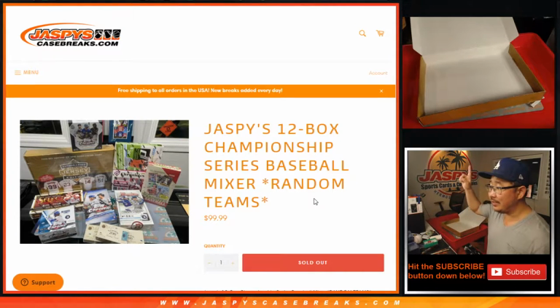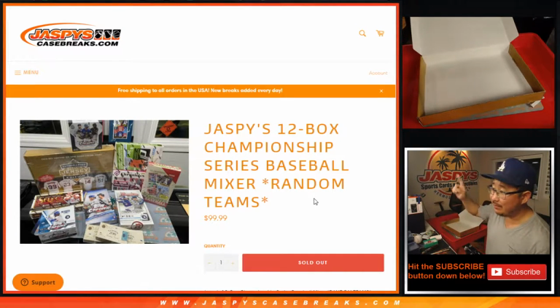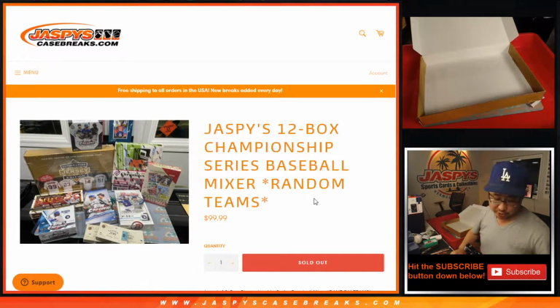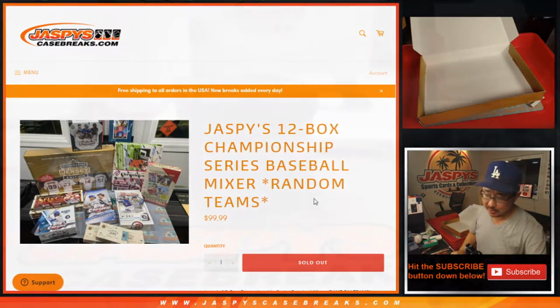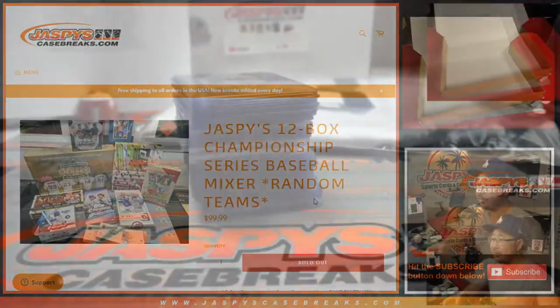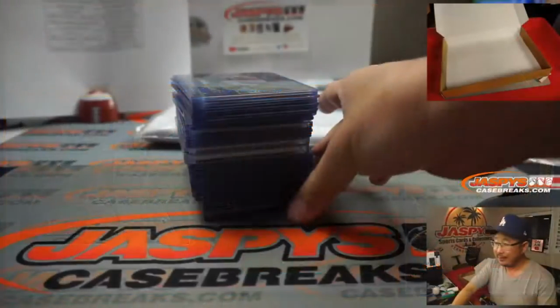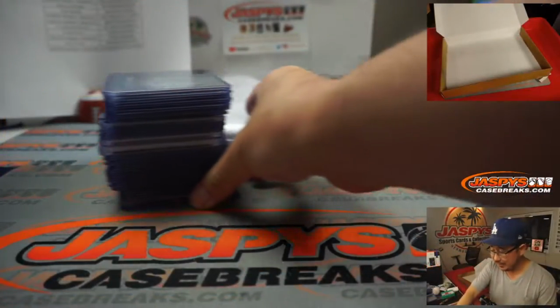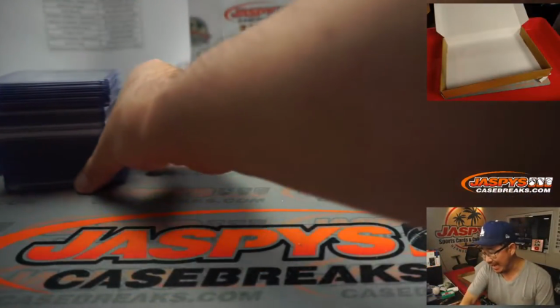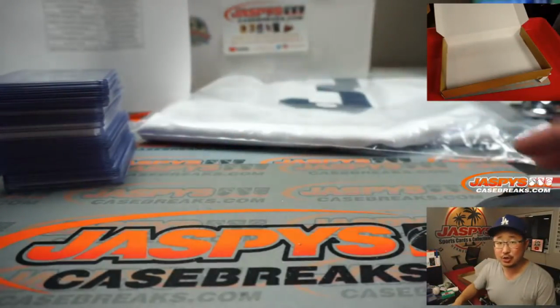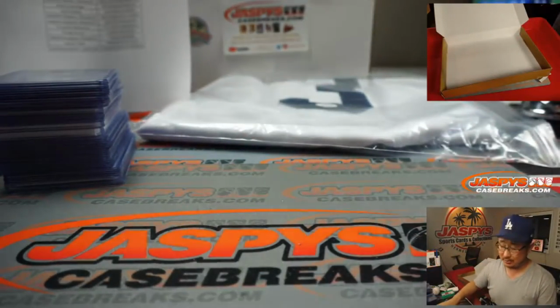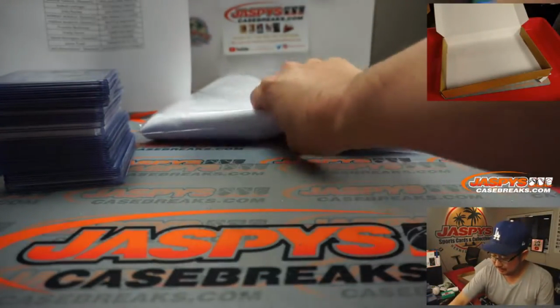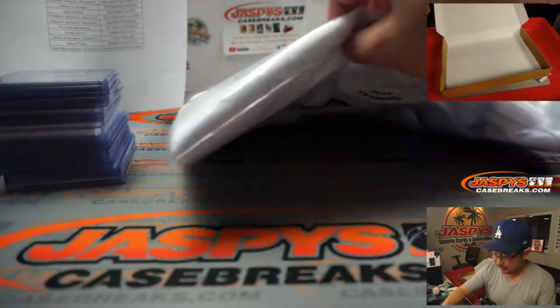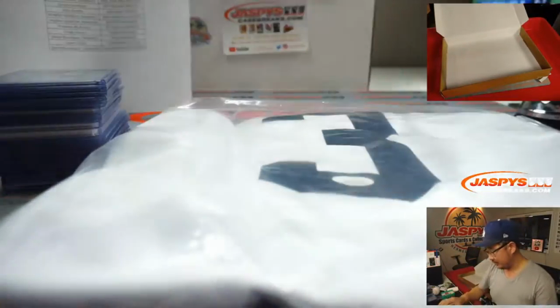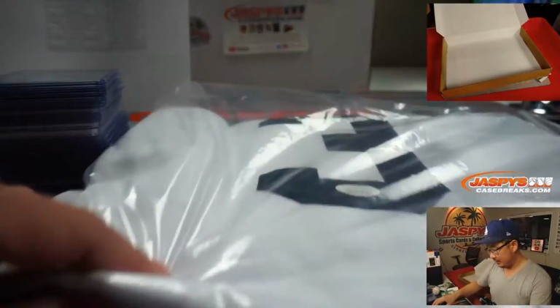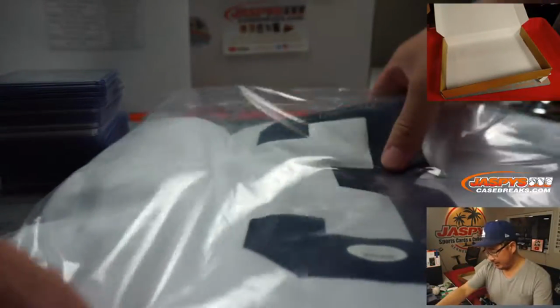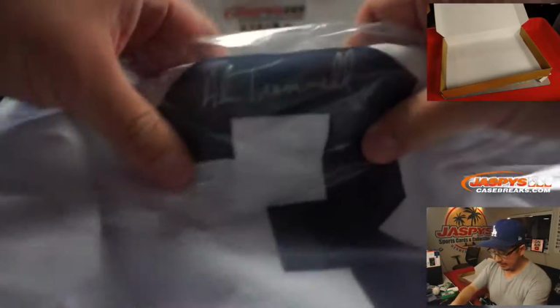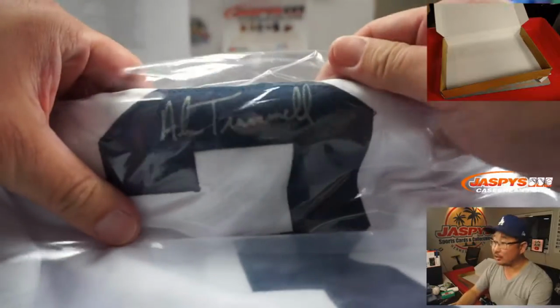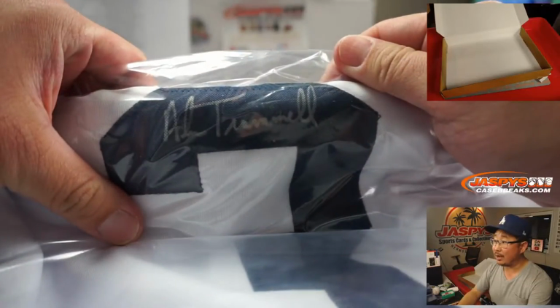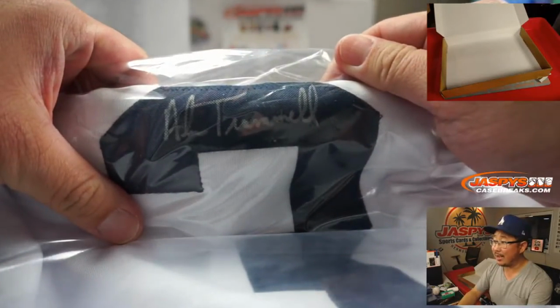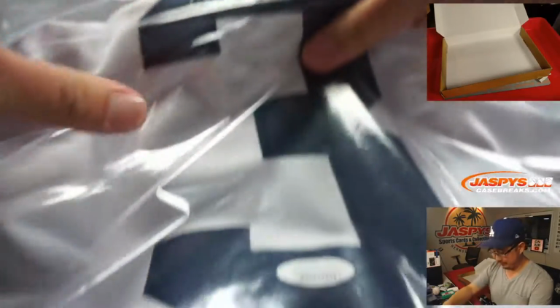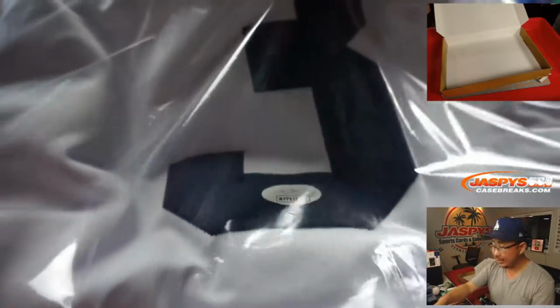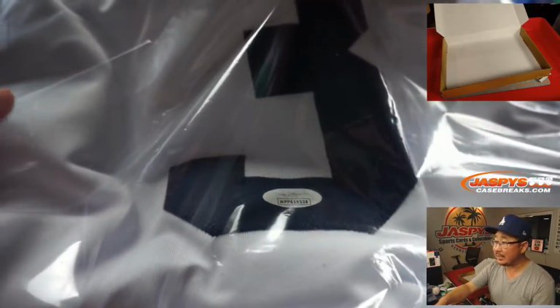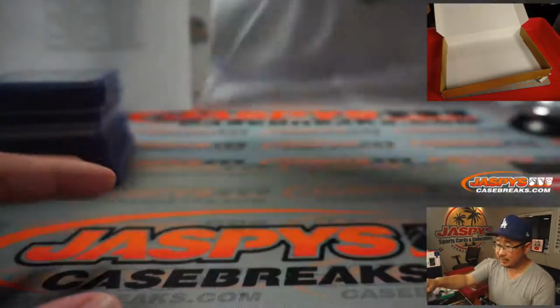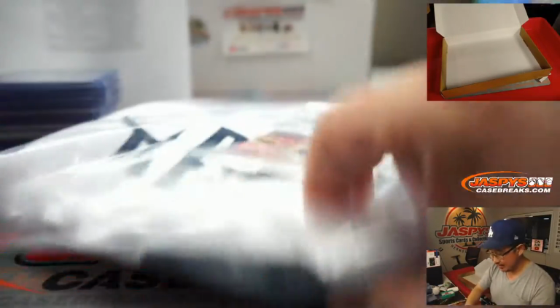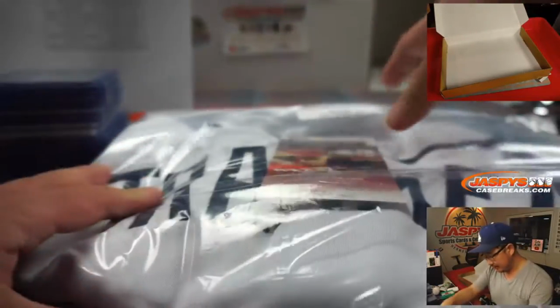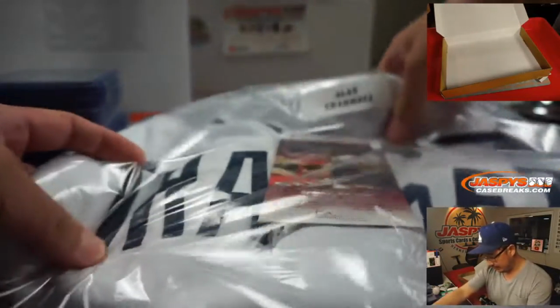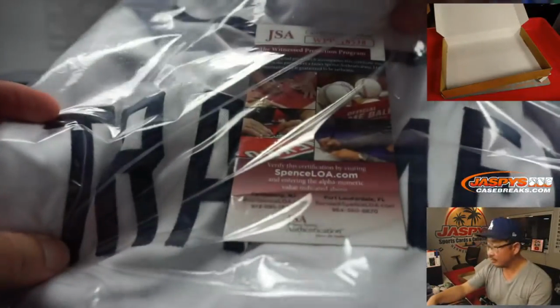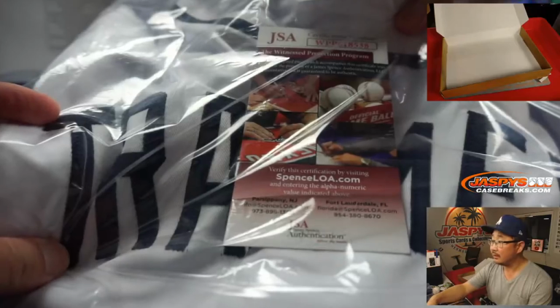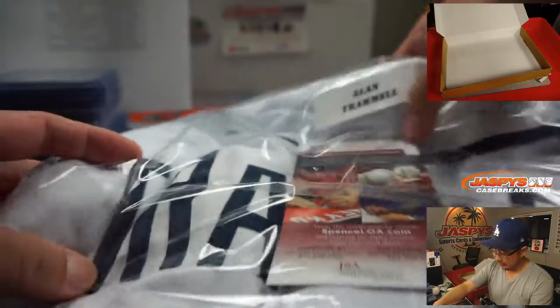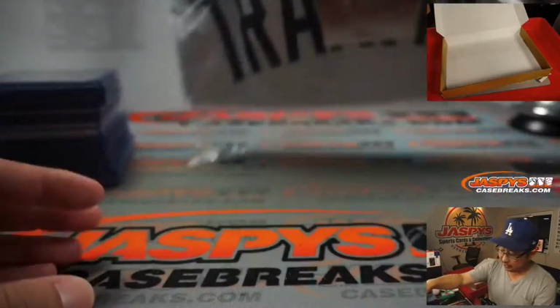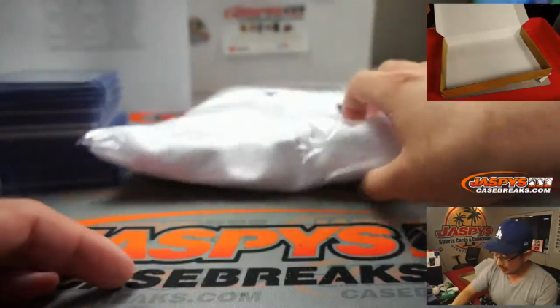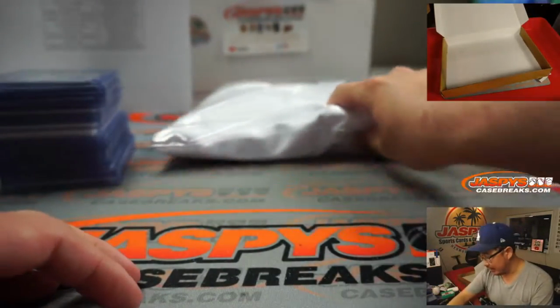You see the empty jersey box in there? That turned out to be Alan Trammell. There you go, nice Alan Trammell autograph. You got the JSA sticker right there and the JSA card right here.